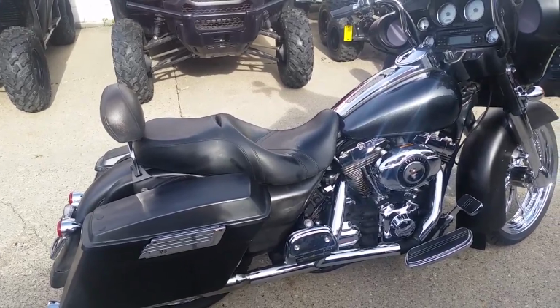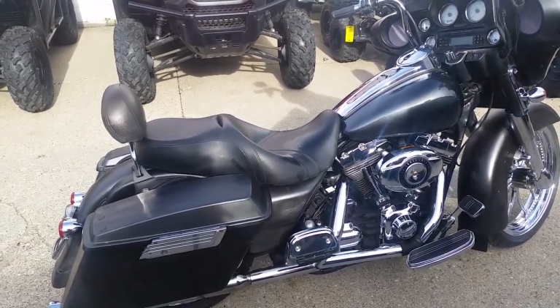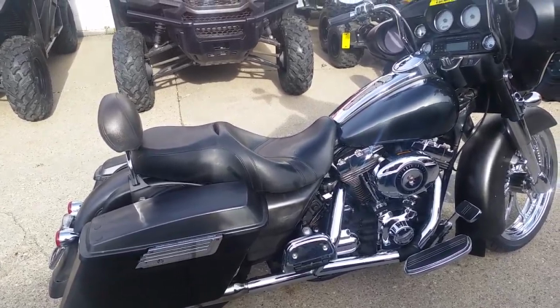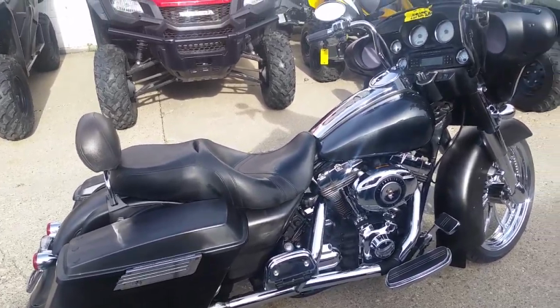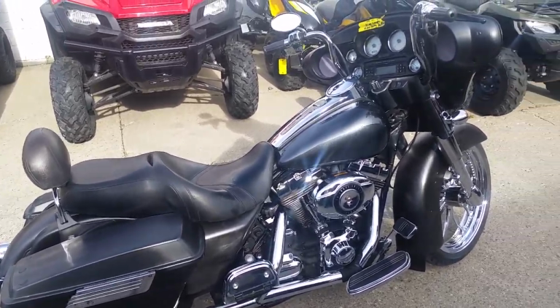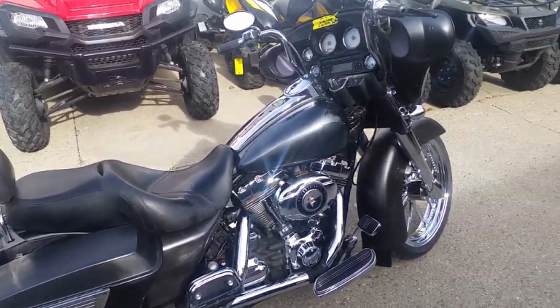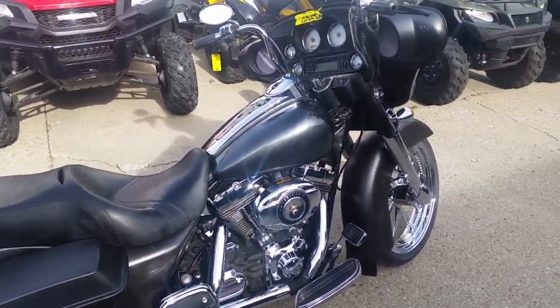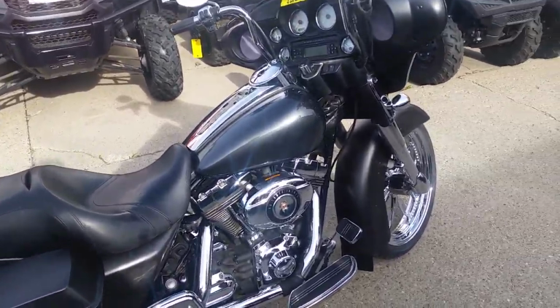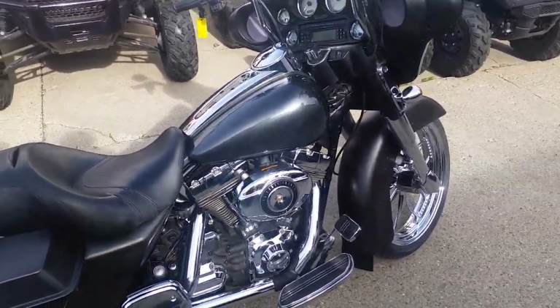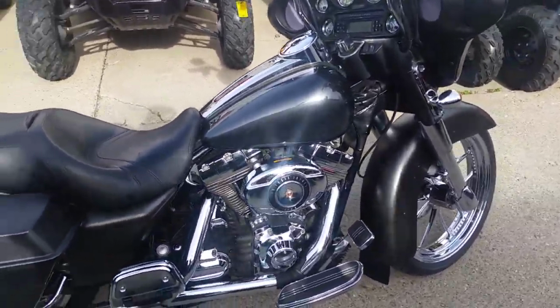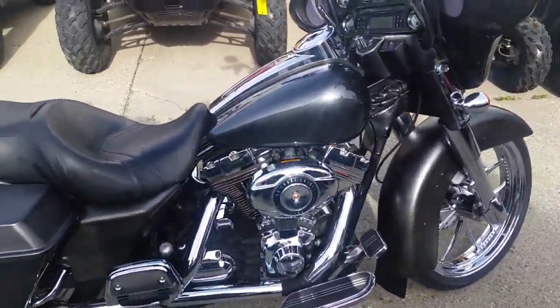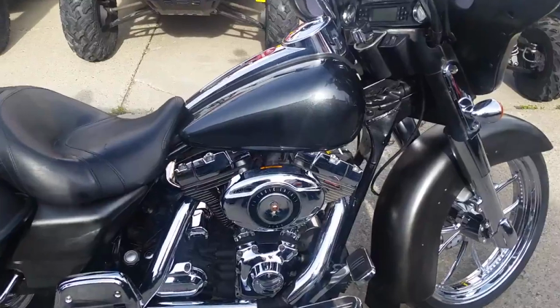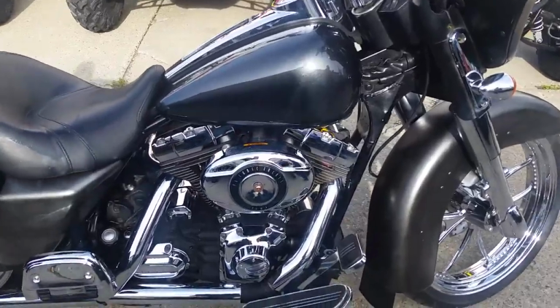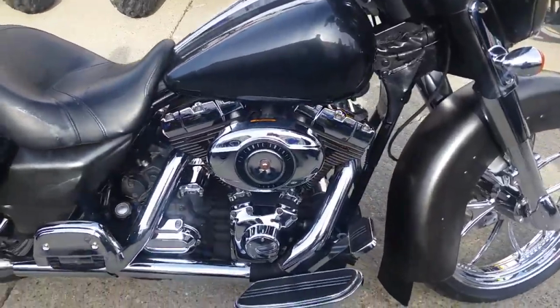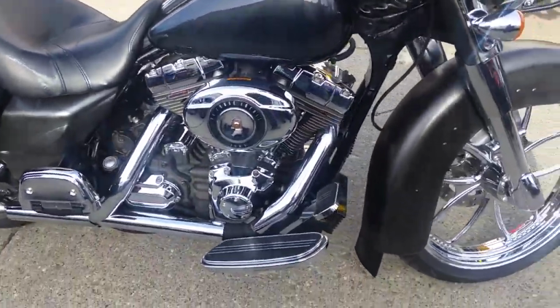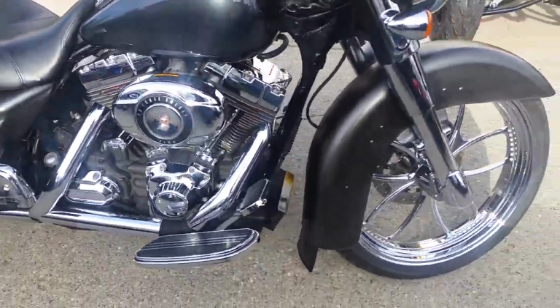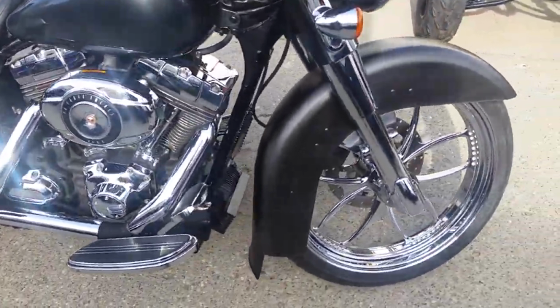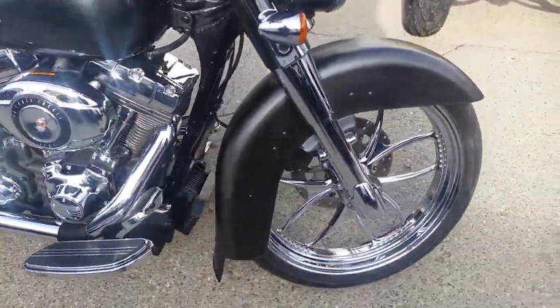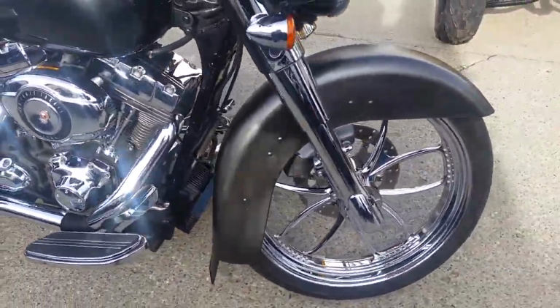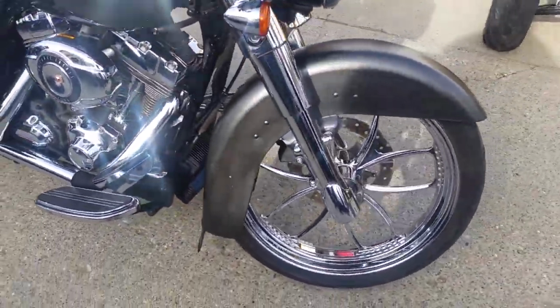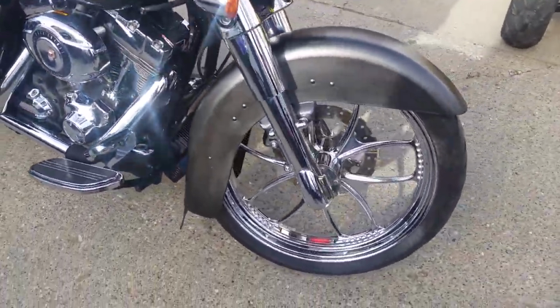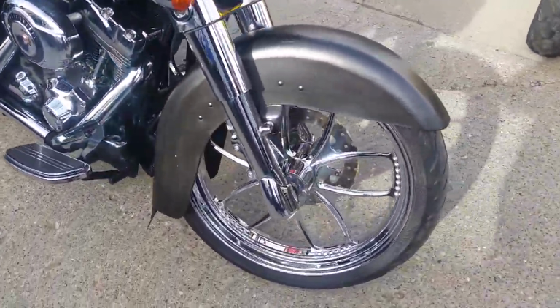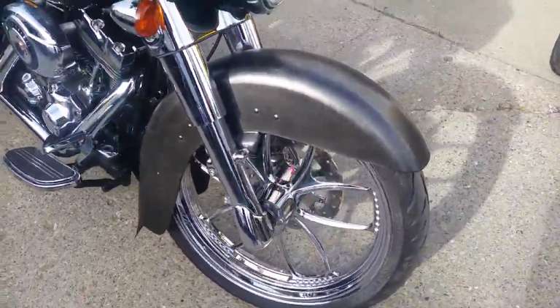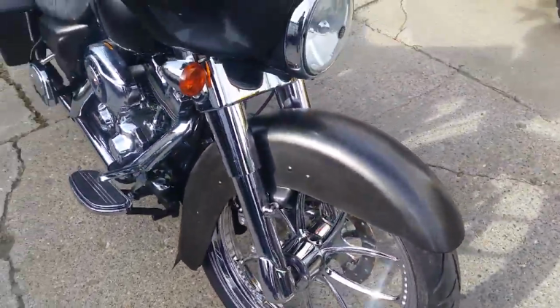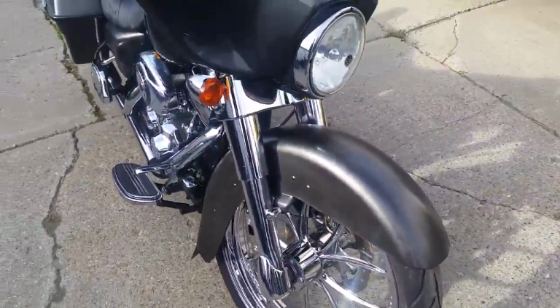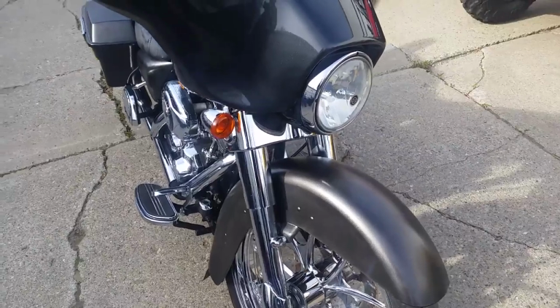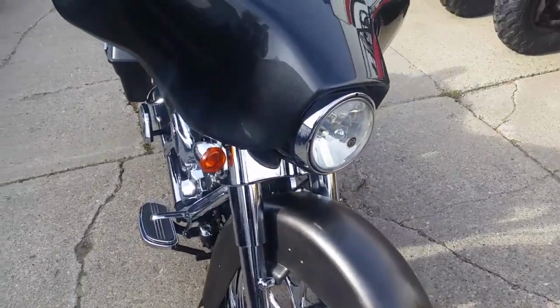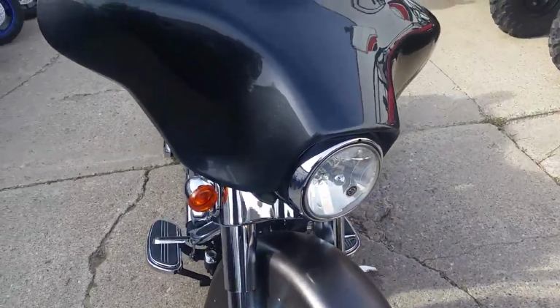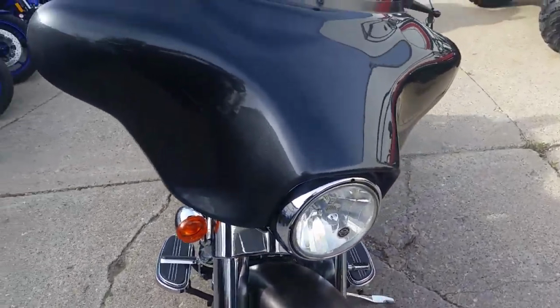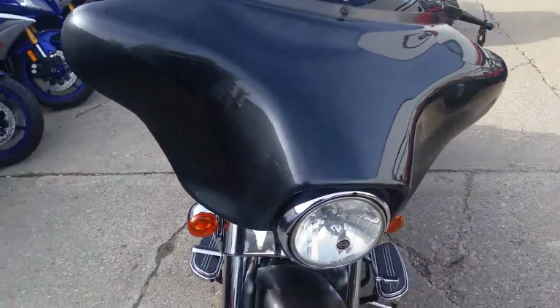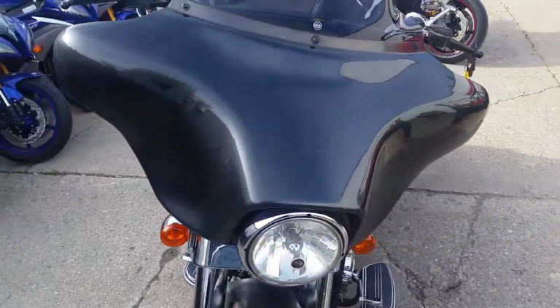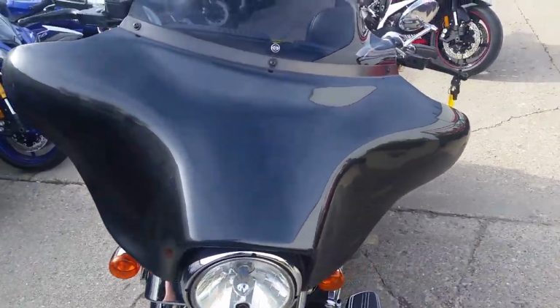Today at Approval Powersports, we got a 2007 Harley-Davidson Street Glide for sale with chrome wheels. This bike is sharp. The matte gray paint is clean. Front and rear chrome wheels. Don't miss this one.